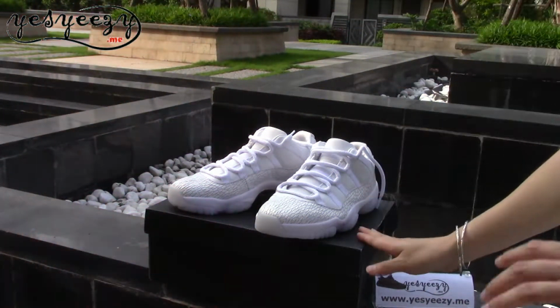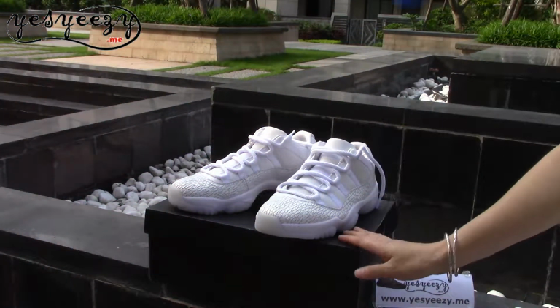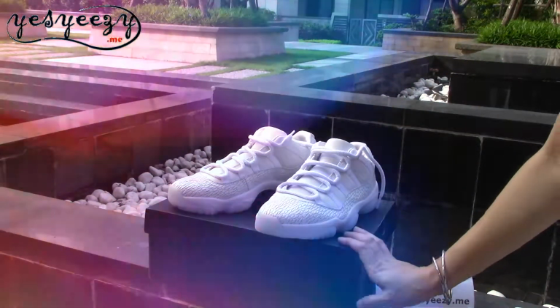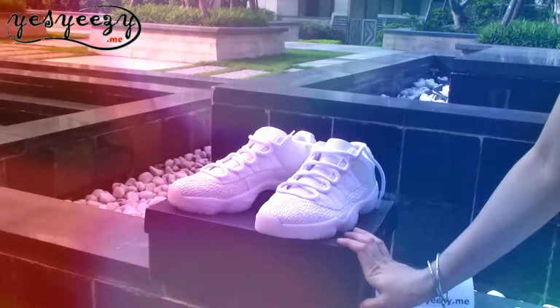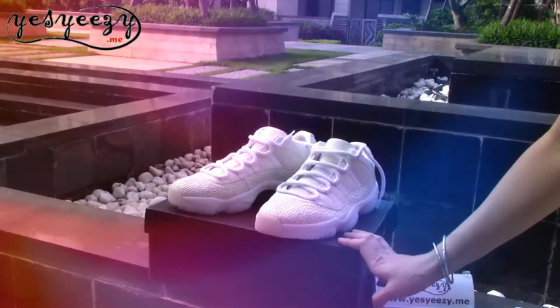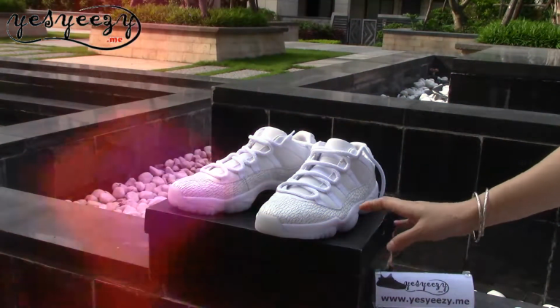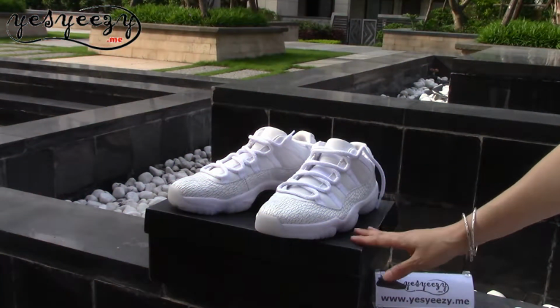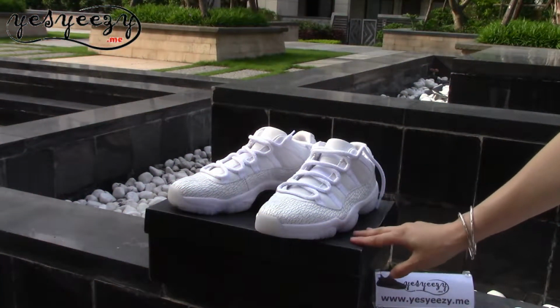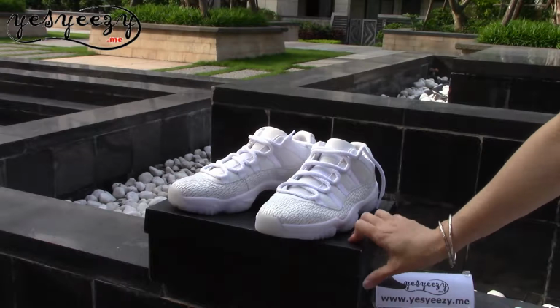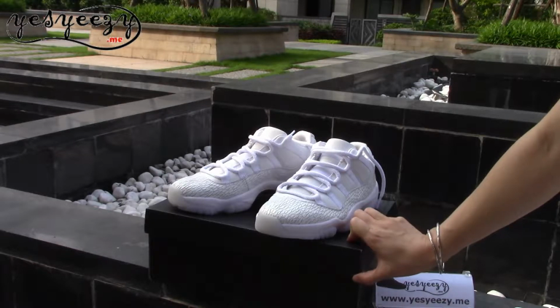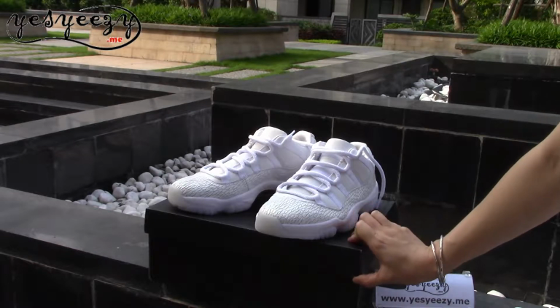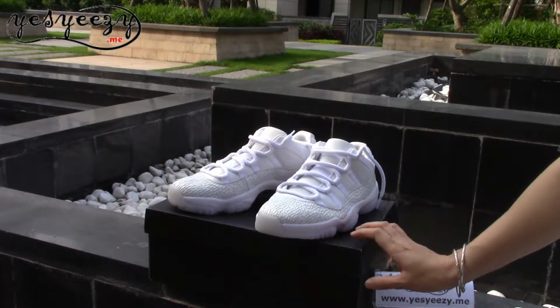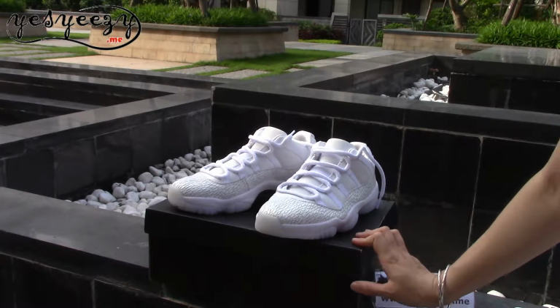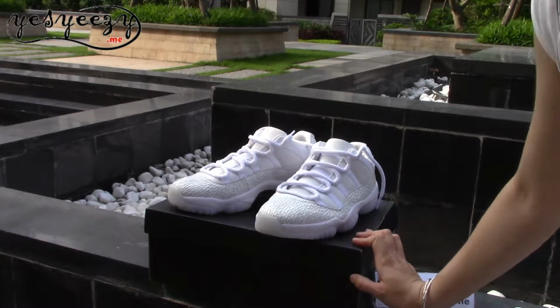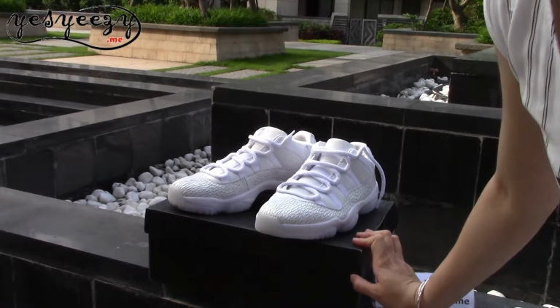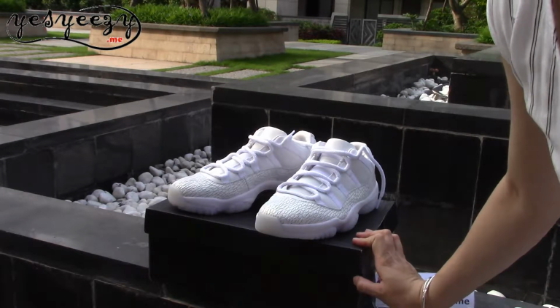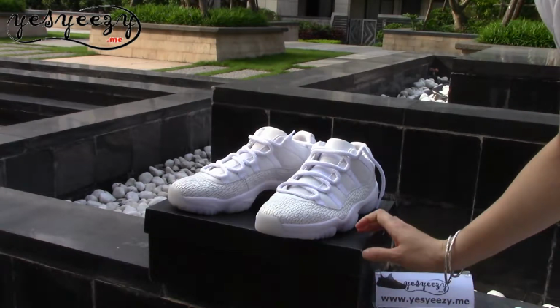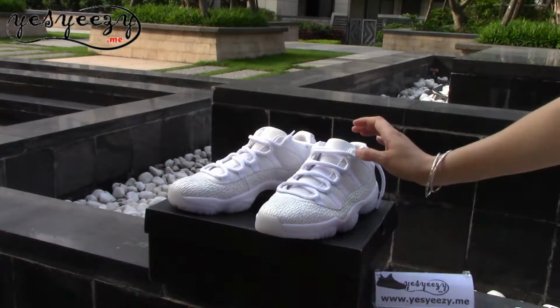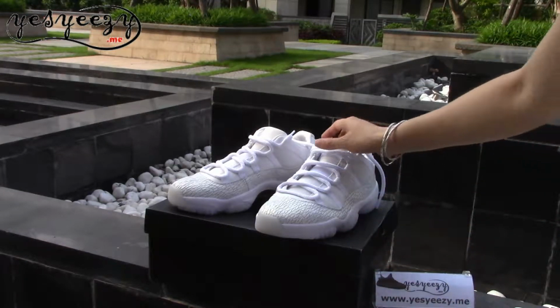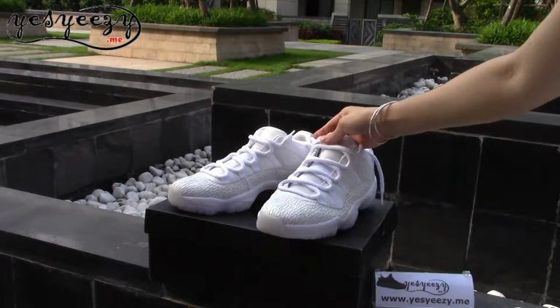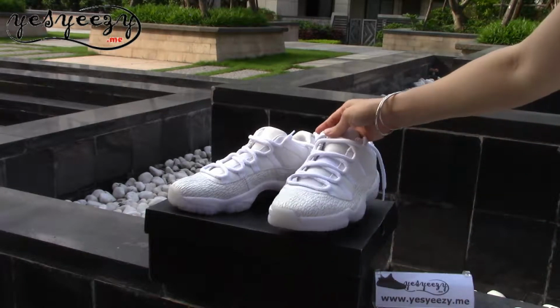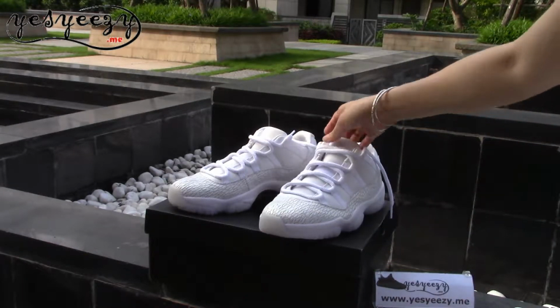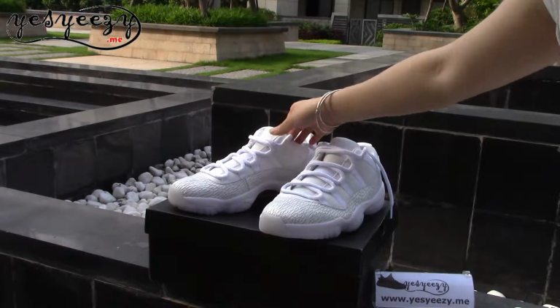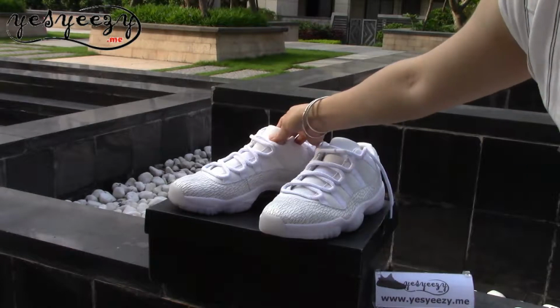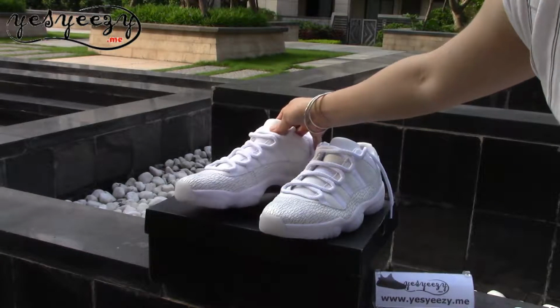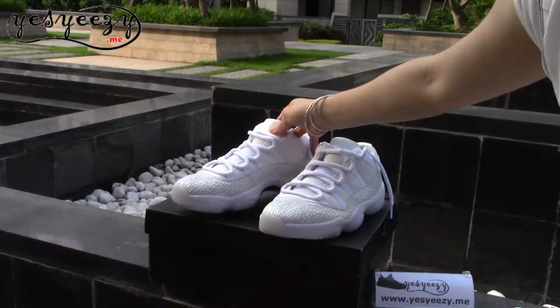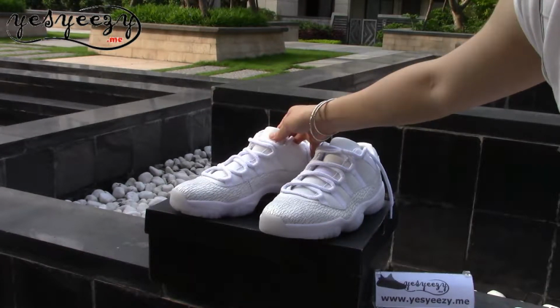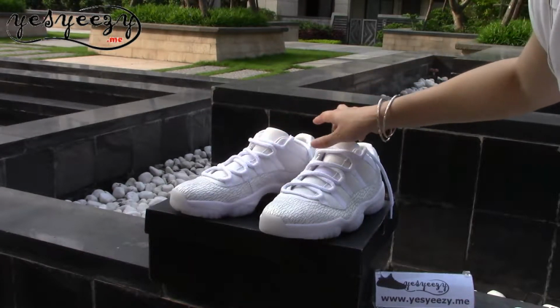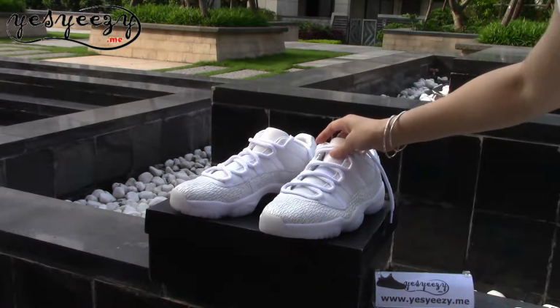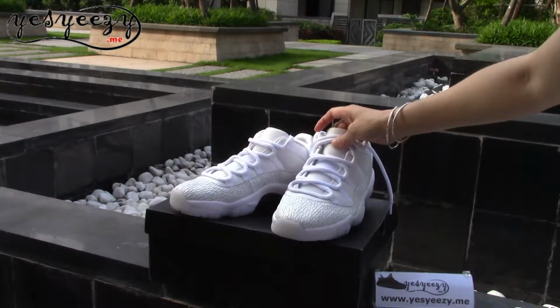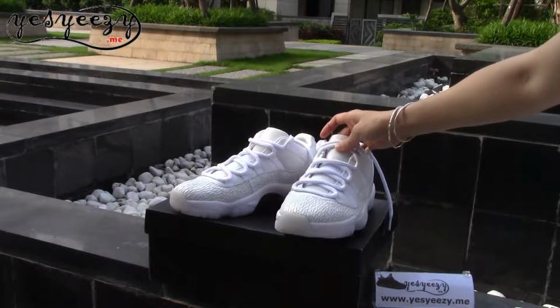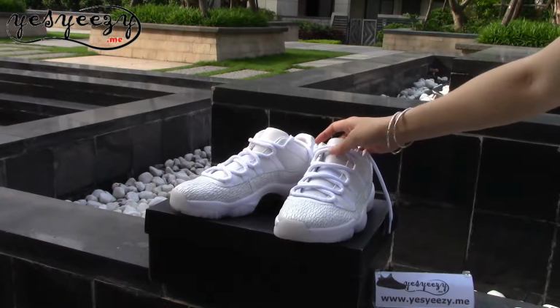Here you can see the Air Jordan 11, Lord GD, Frost White — a very special colorway, Frost White Aries.